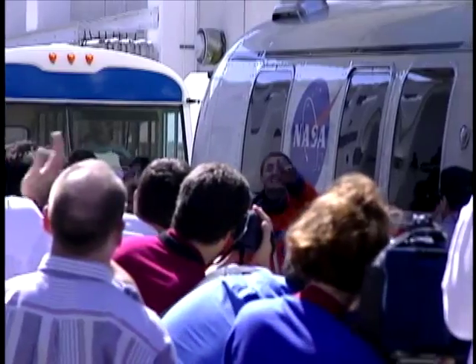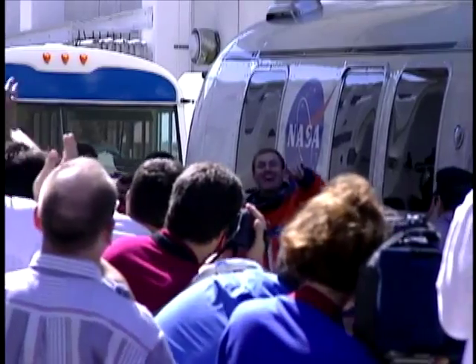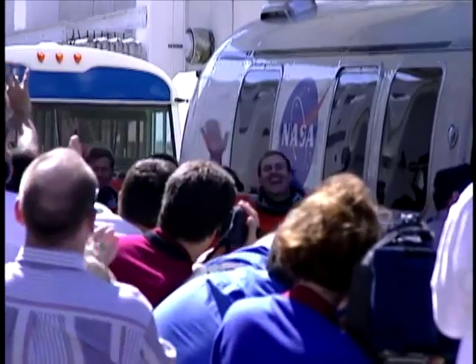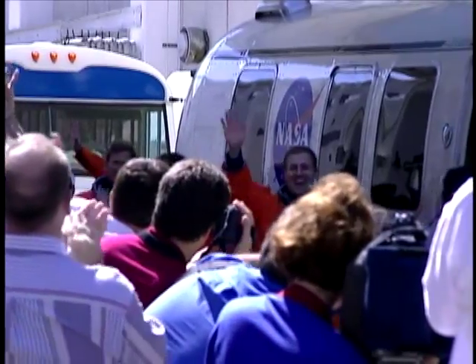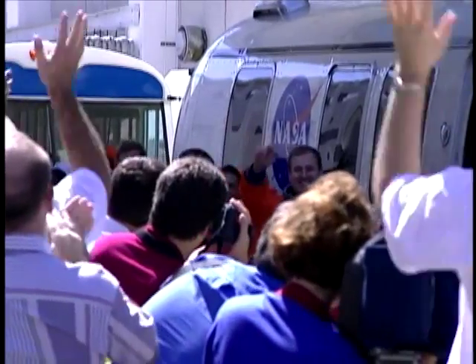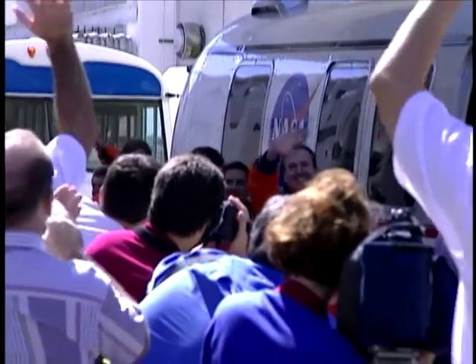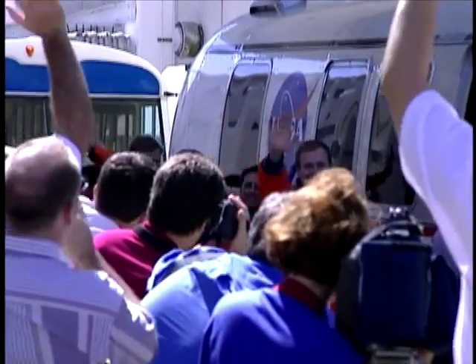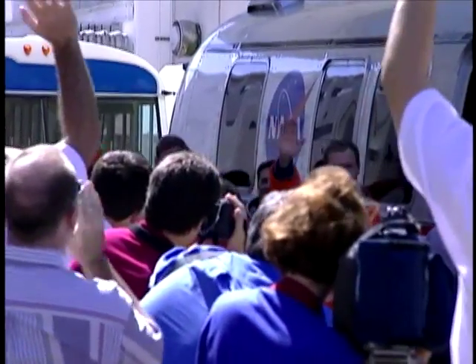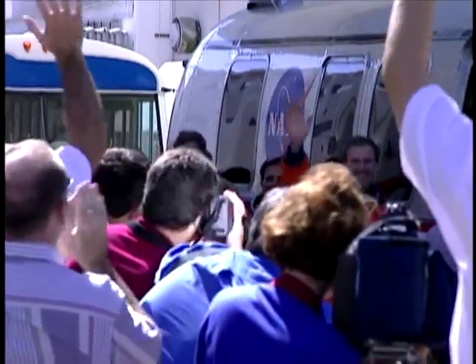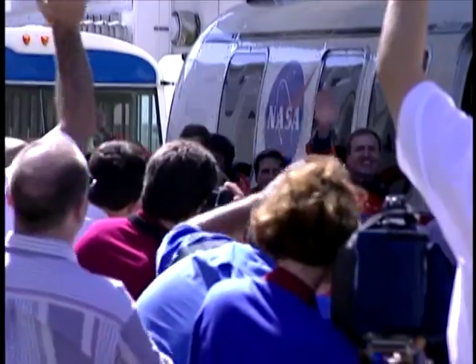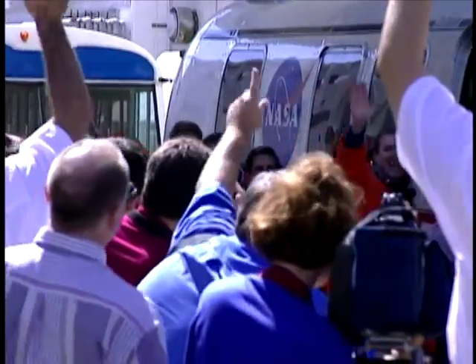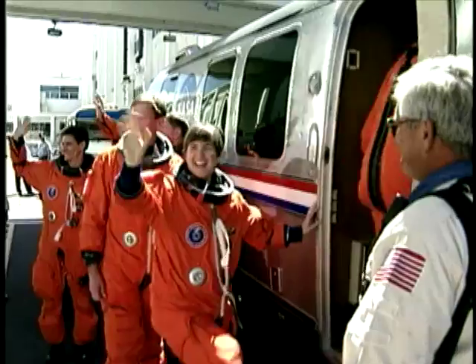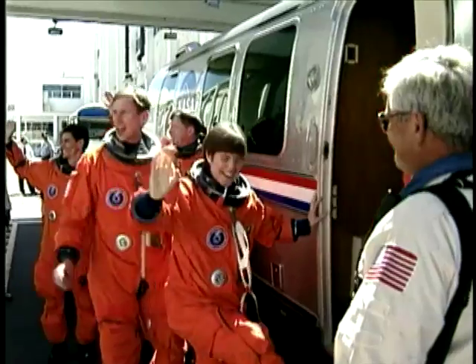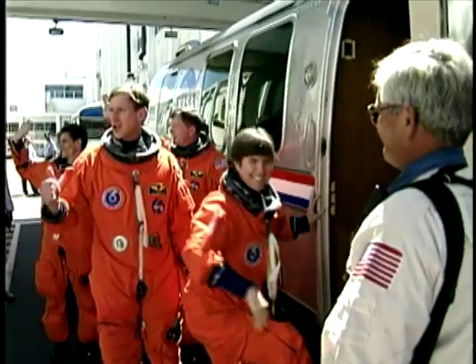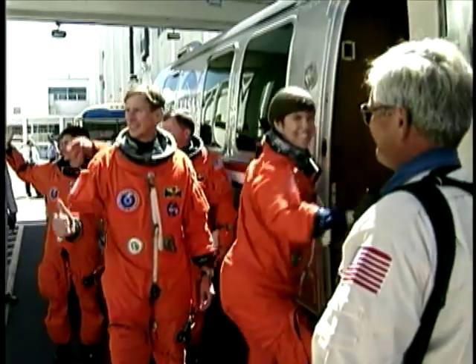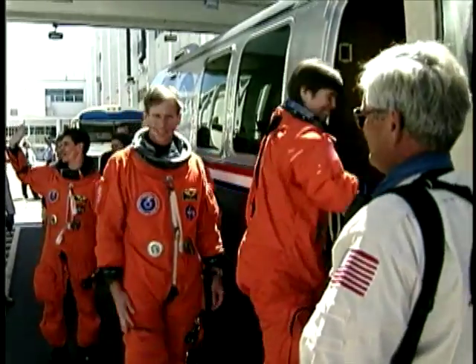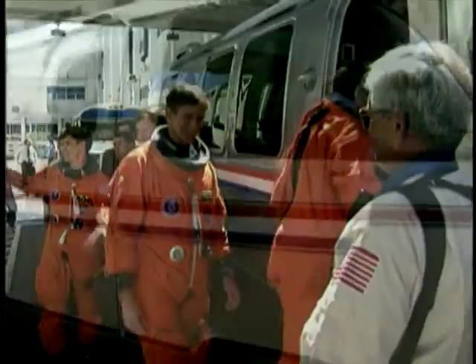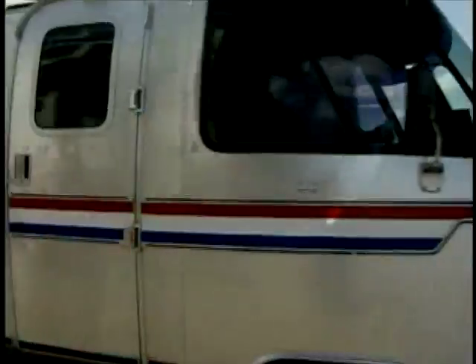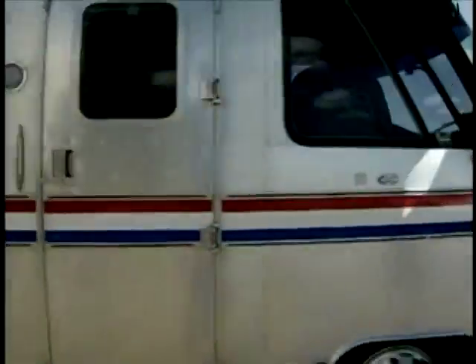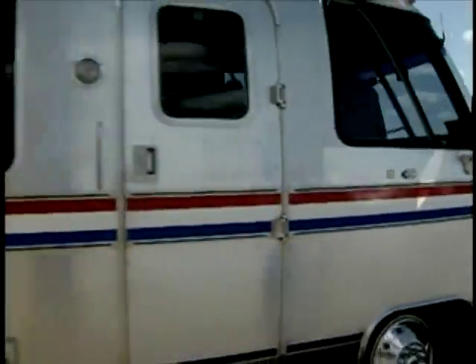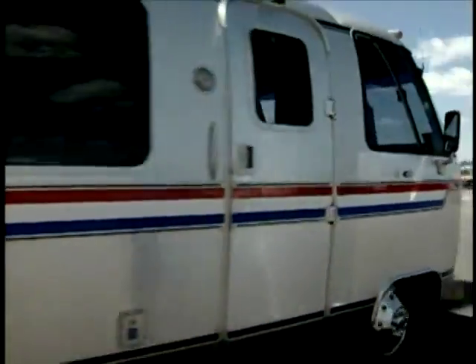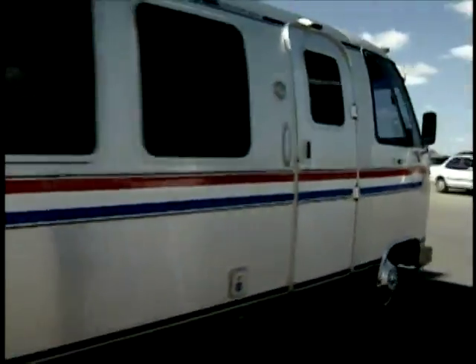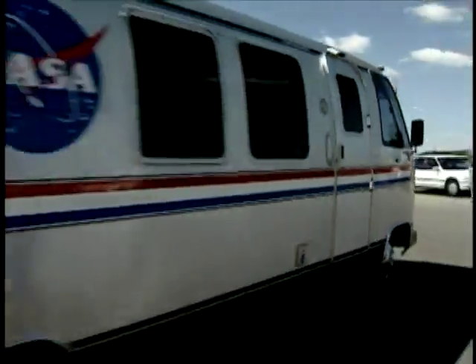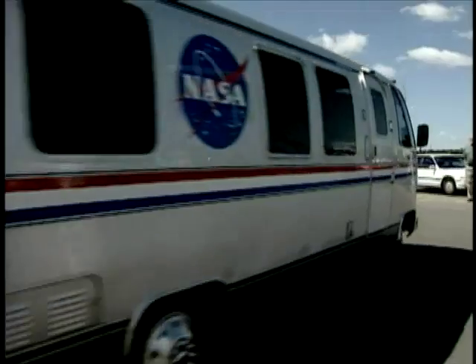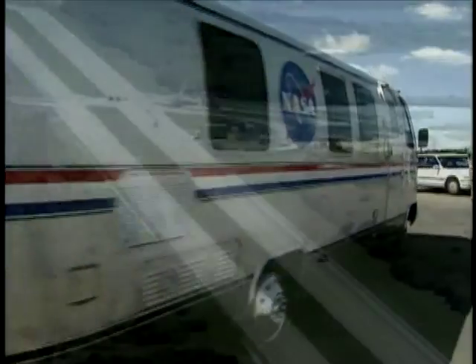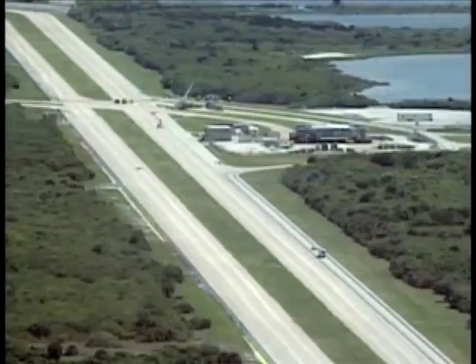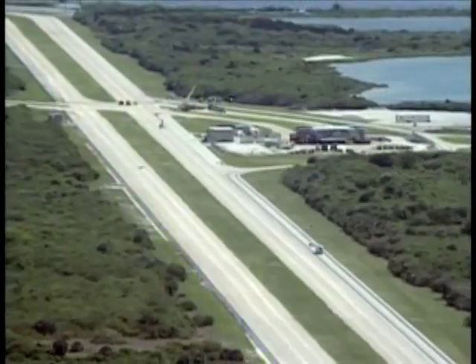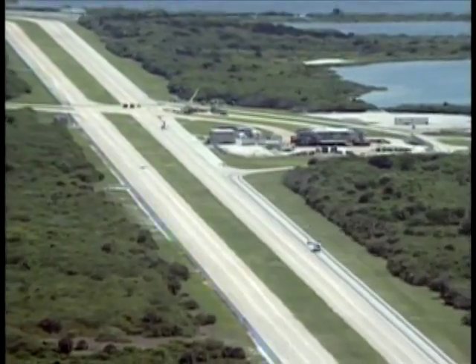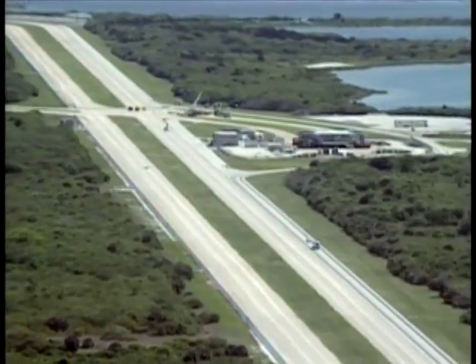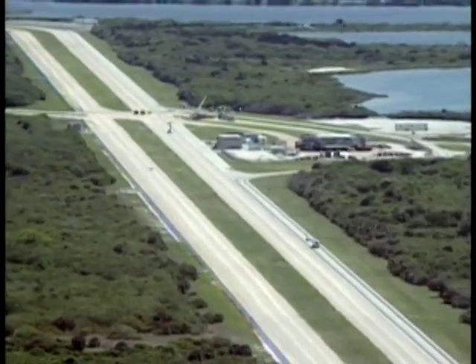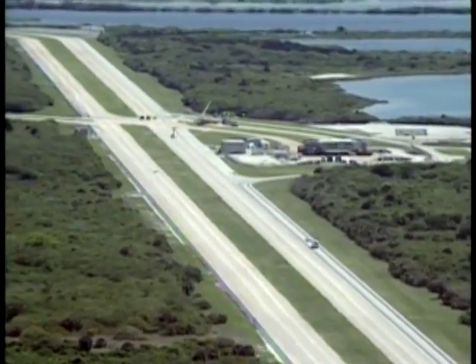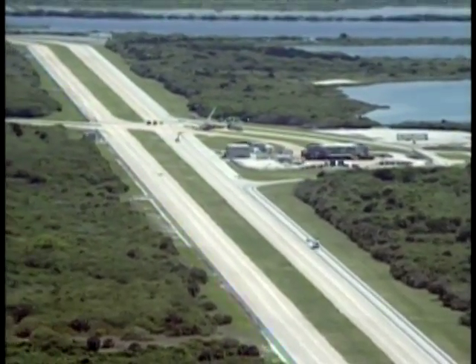All of us come out together and then we get into what we call the Astrovan. The van takes the crew to the space shuttle. On the way, they can see Columbia through the window.